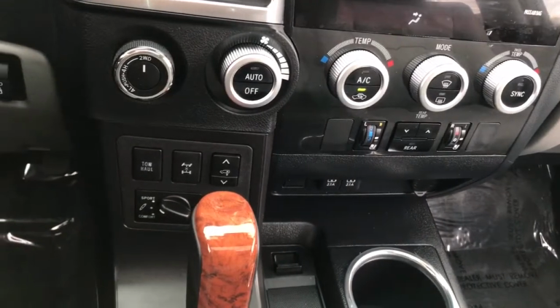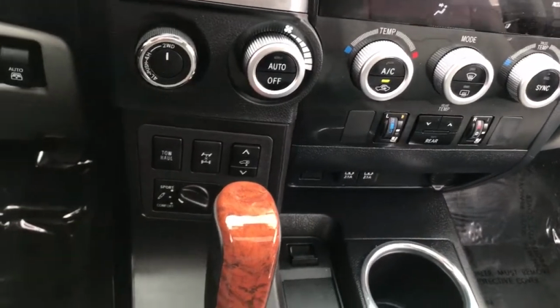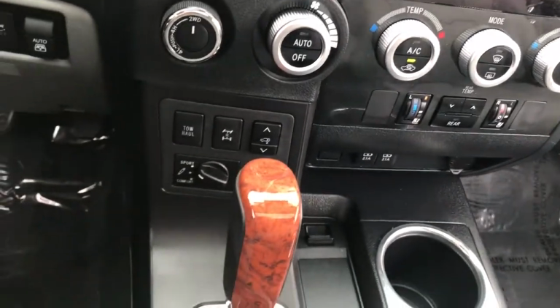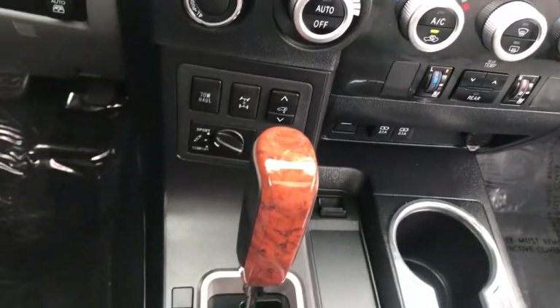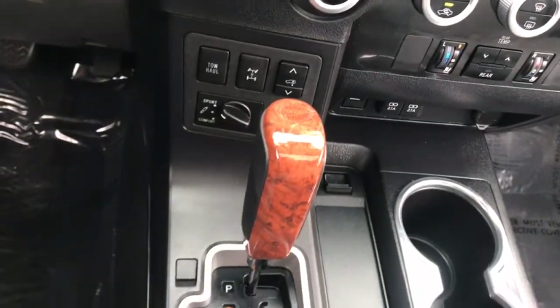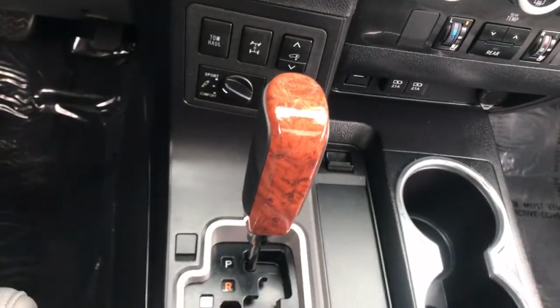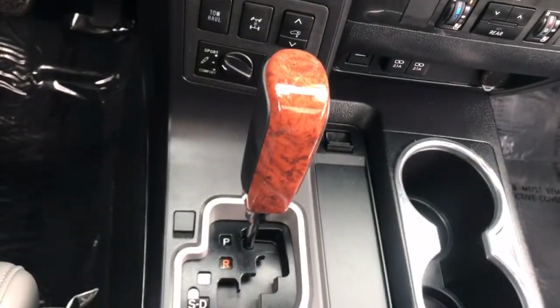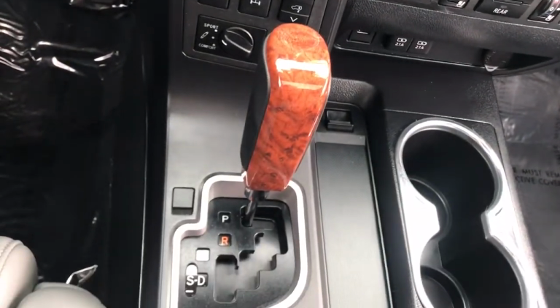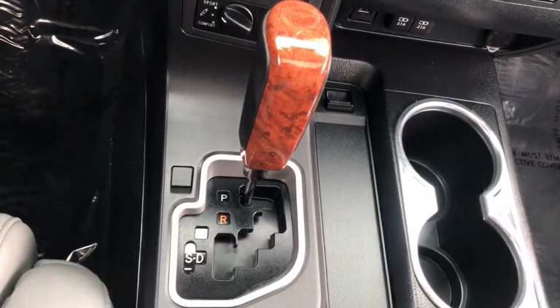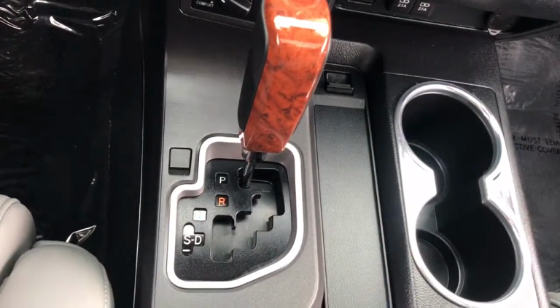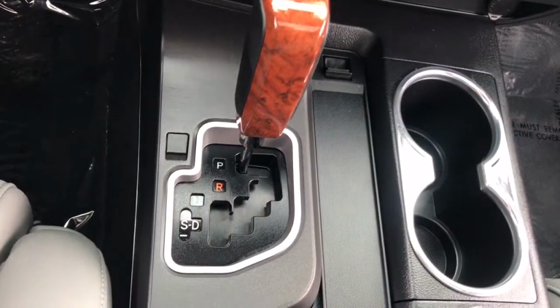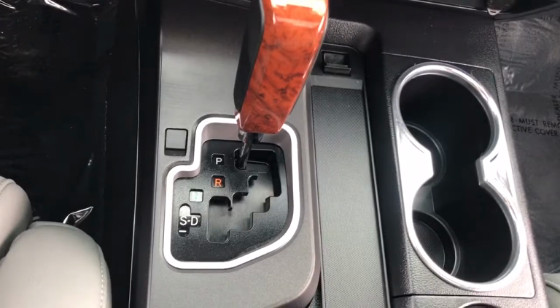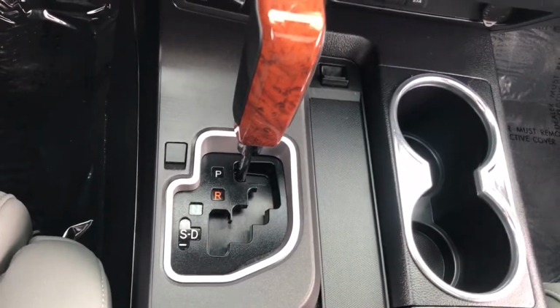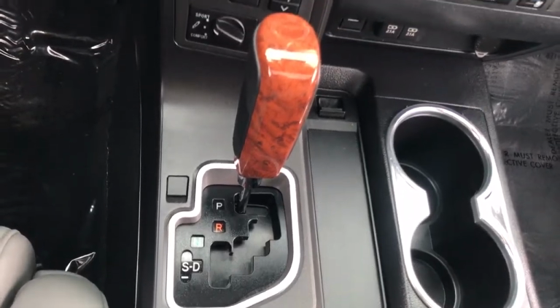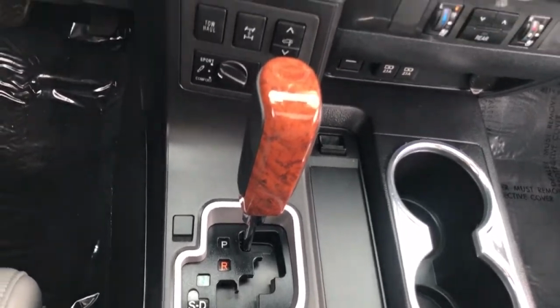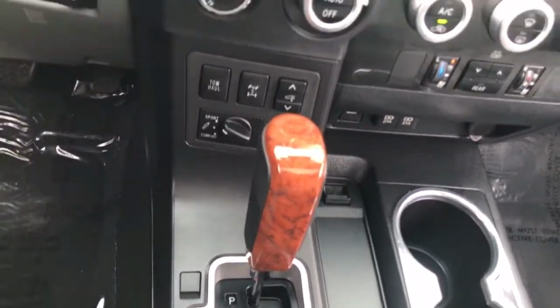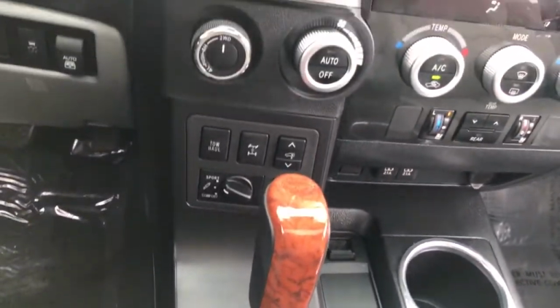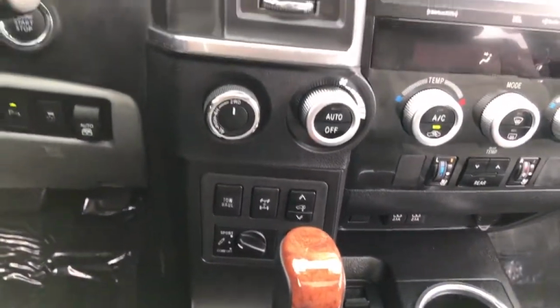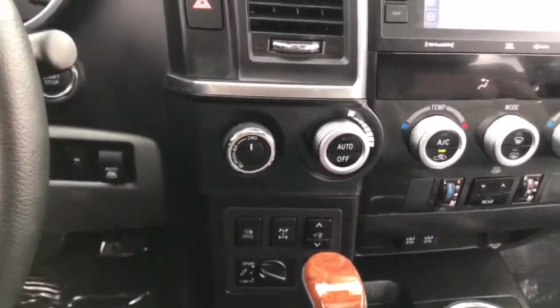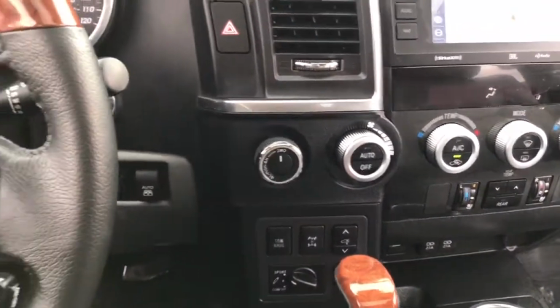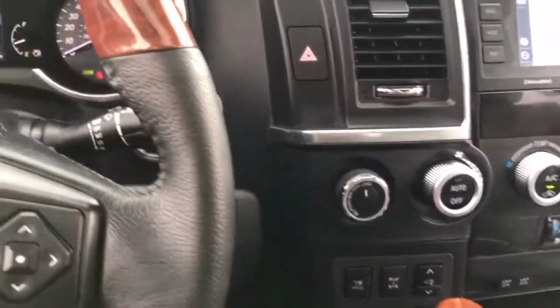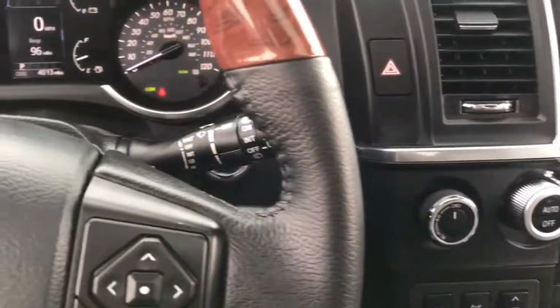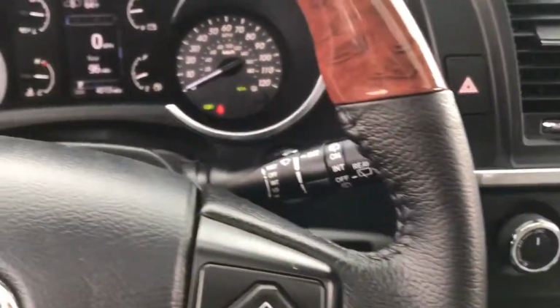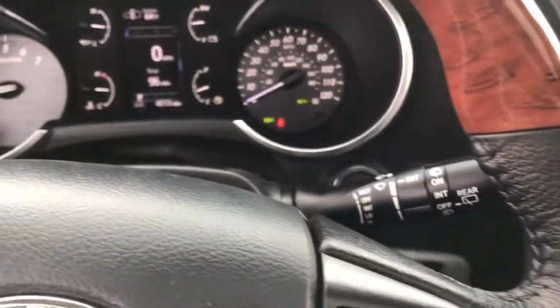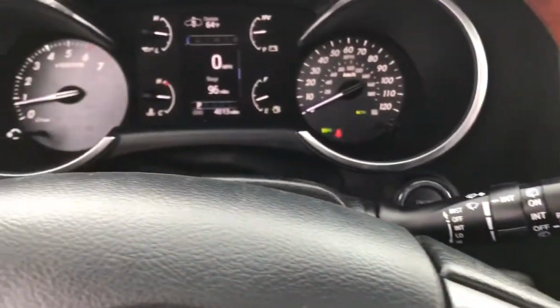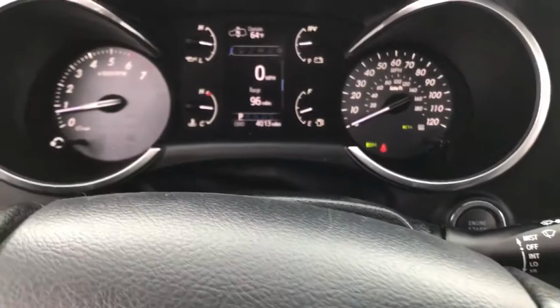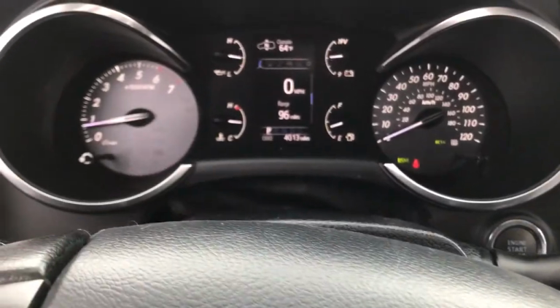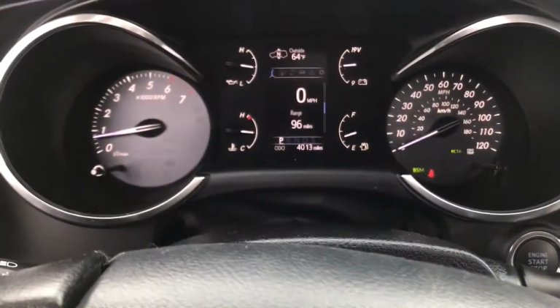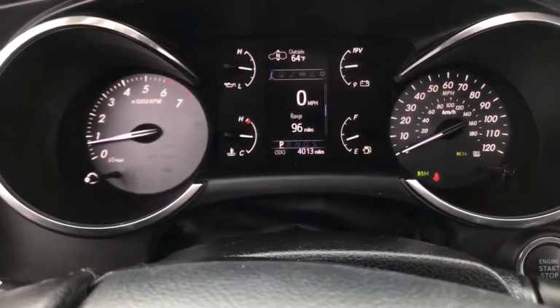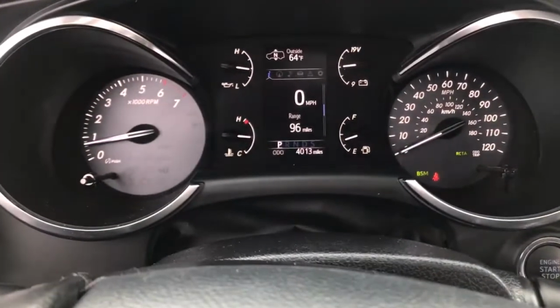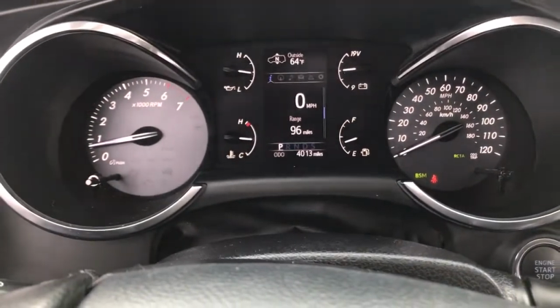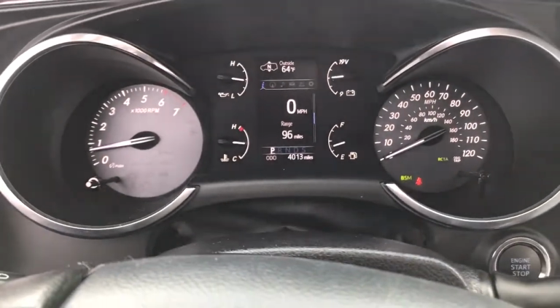You'll feel relaxed and secure on every journey in this well-built Sequoia, and our team will see that you receive an outstanding customer service experience. Why not treat yourself to a test drive today?